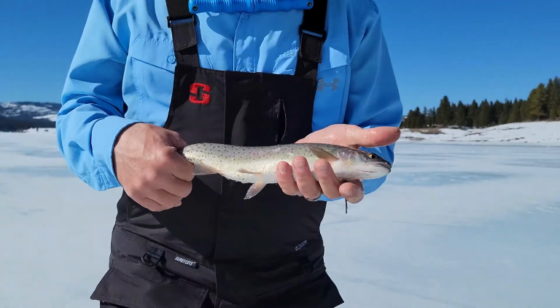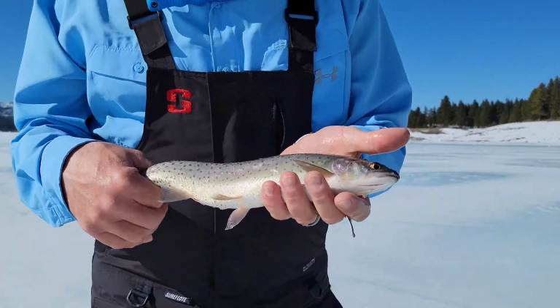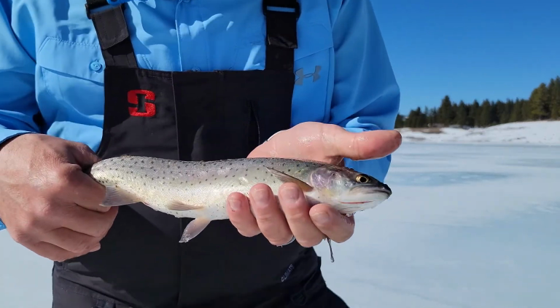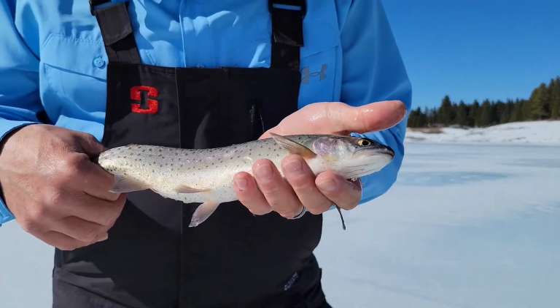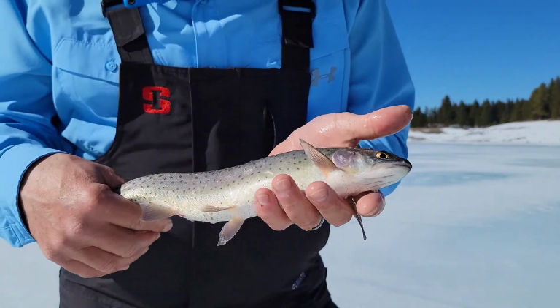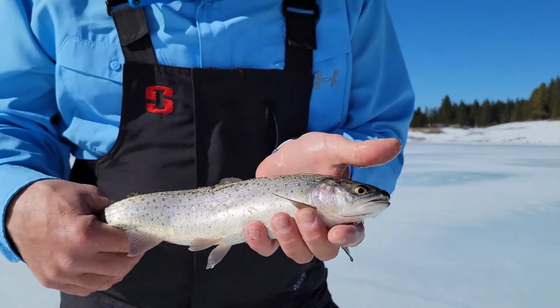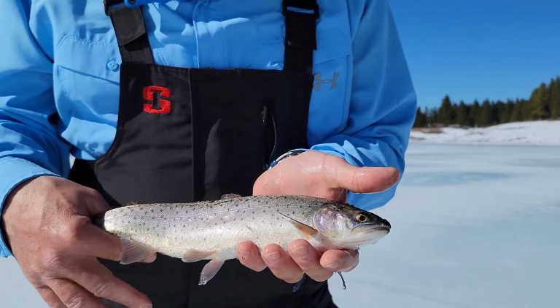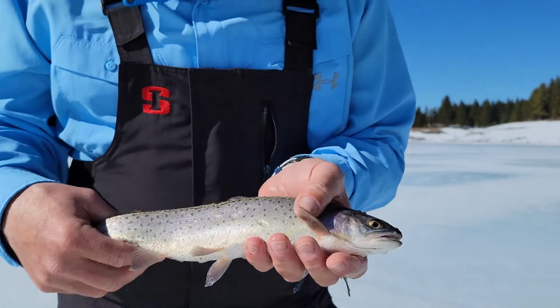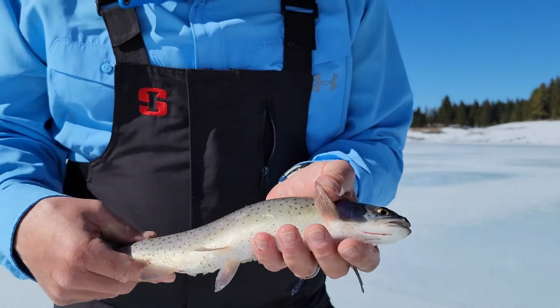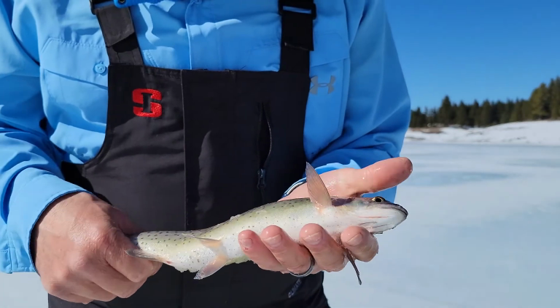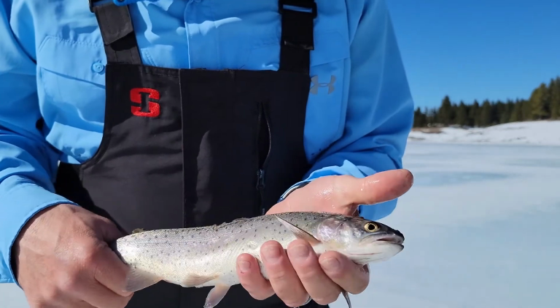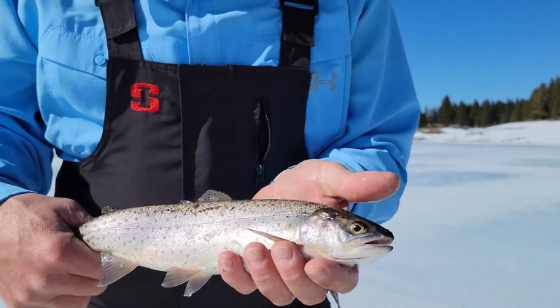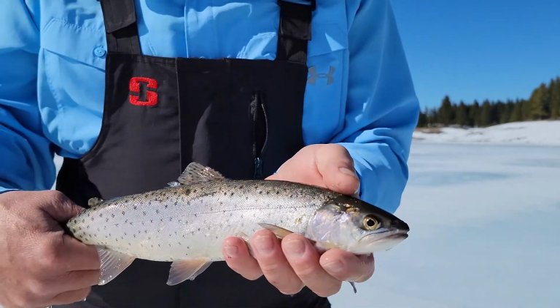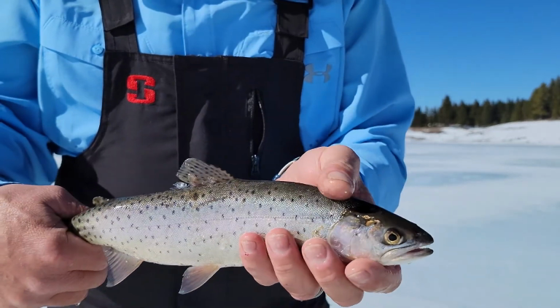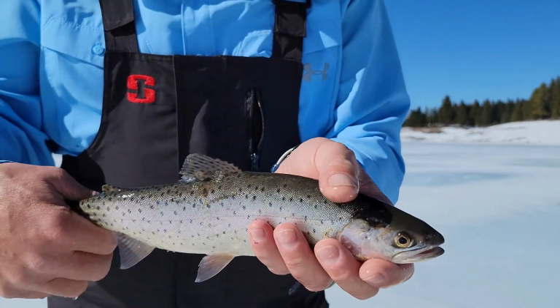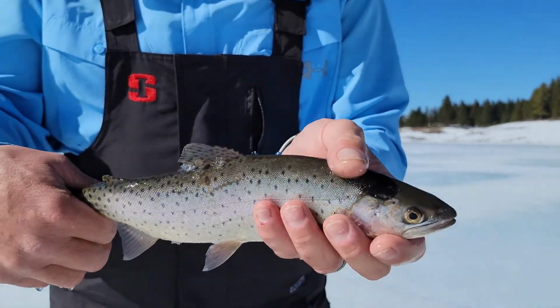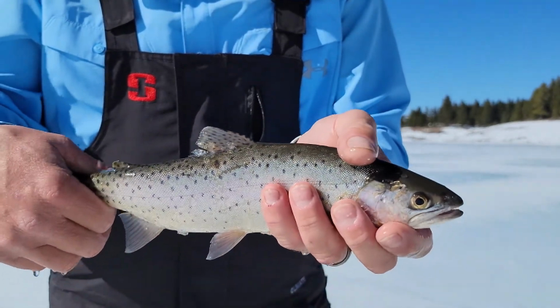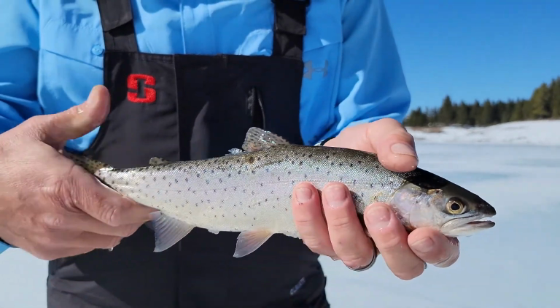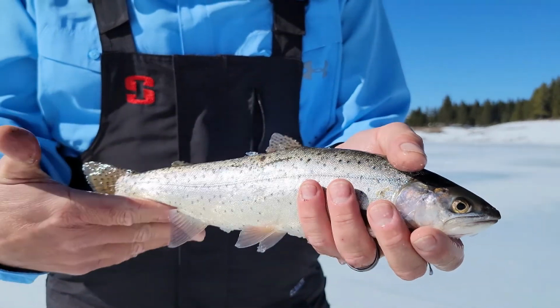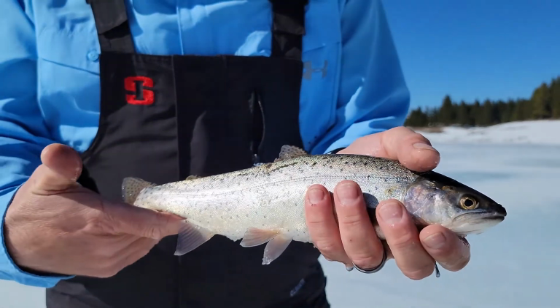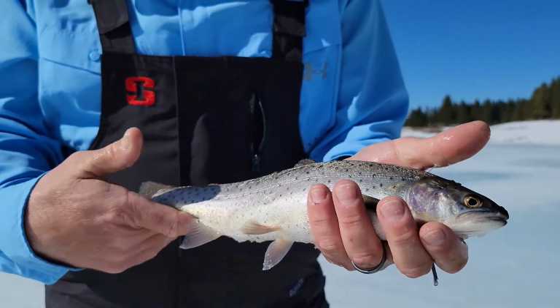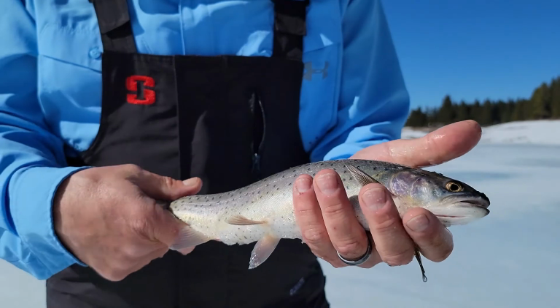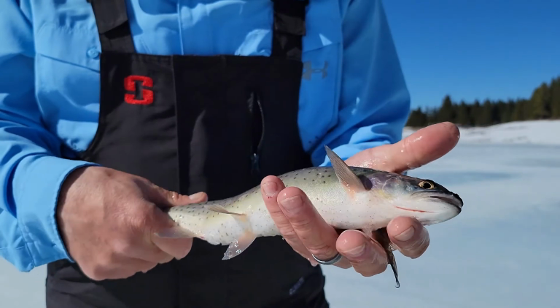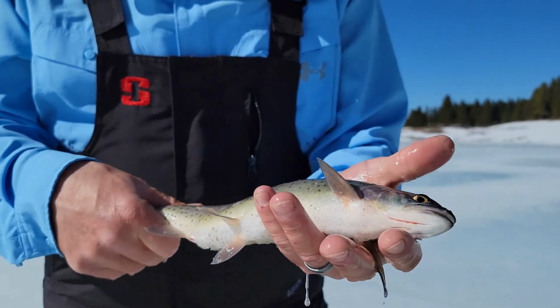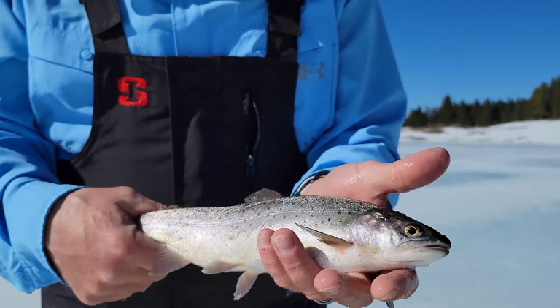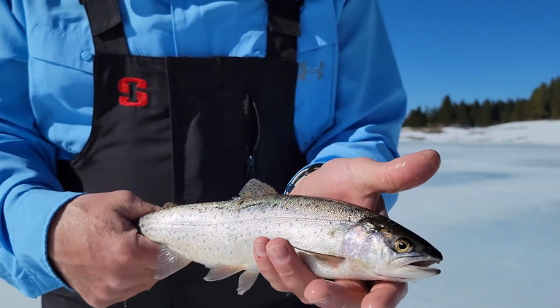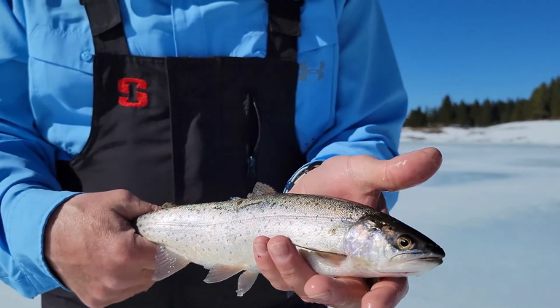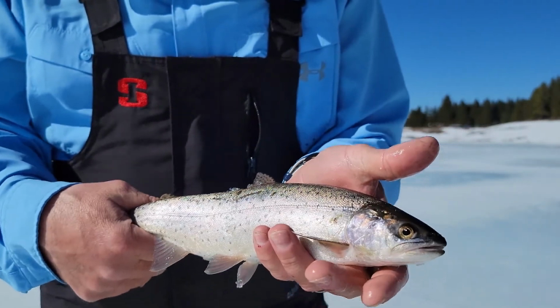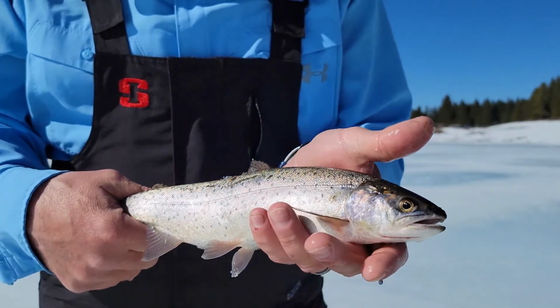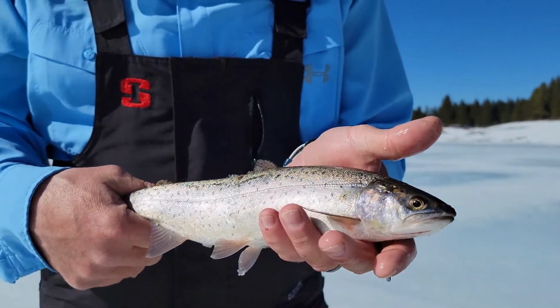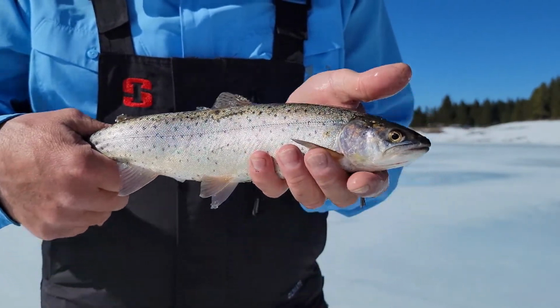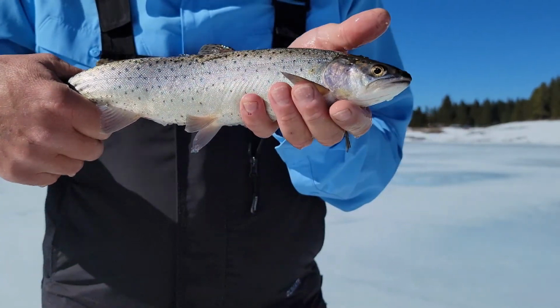This is an example of the kind of fish you can catch when you're ice fishing. This is a gorgeous little cutthroat trout — really good to eat as well.